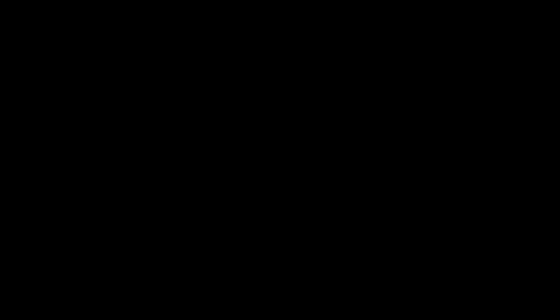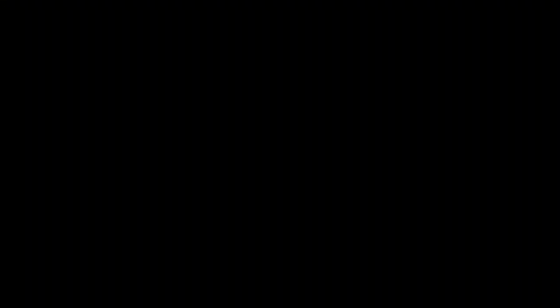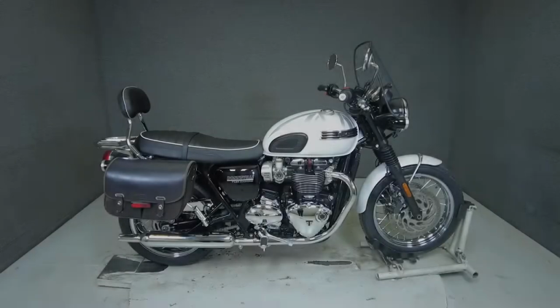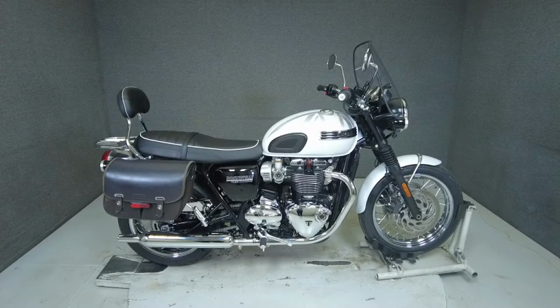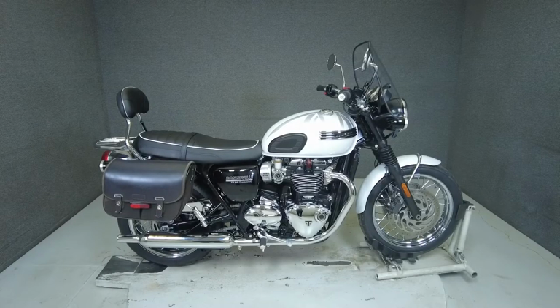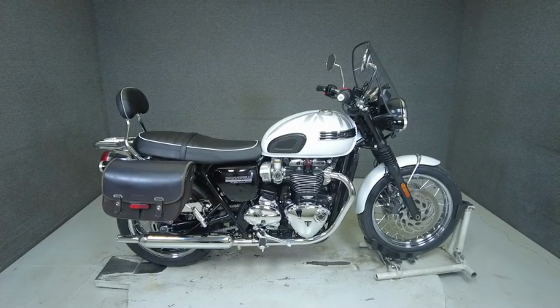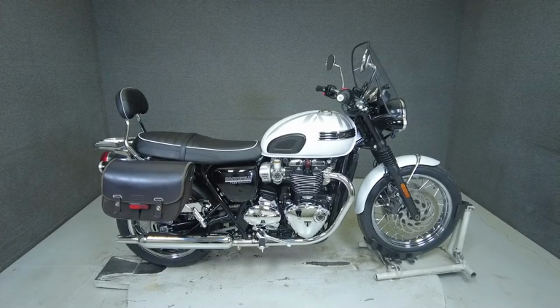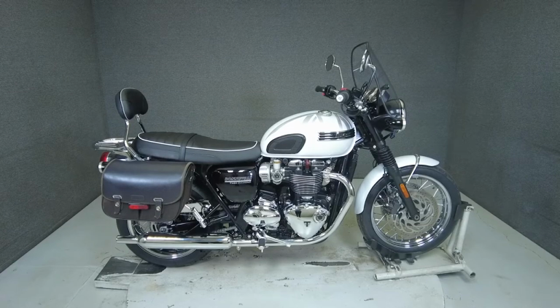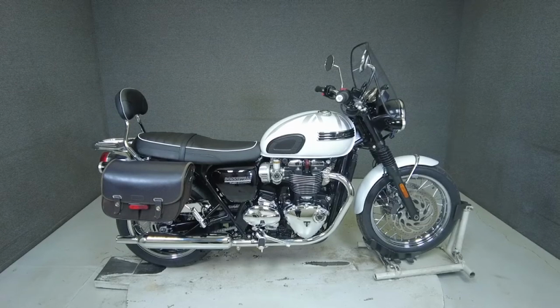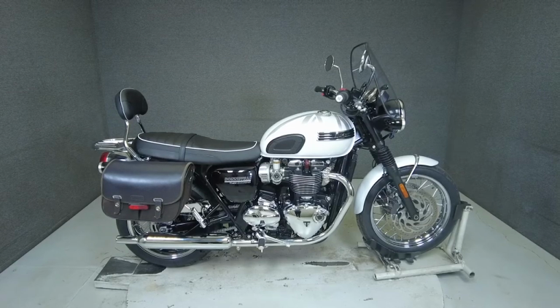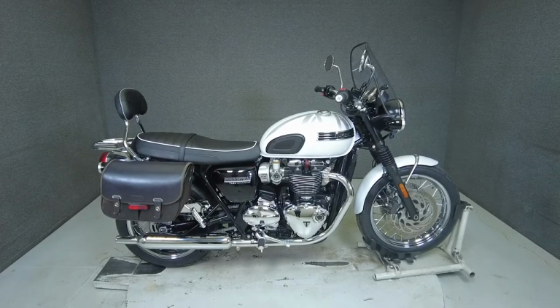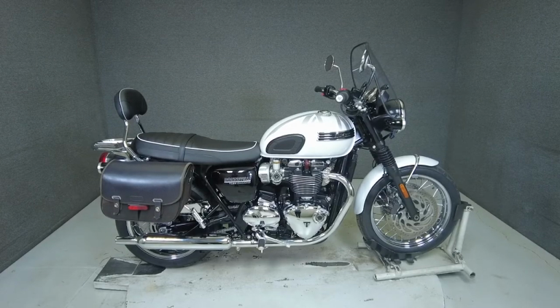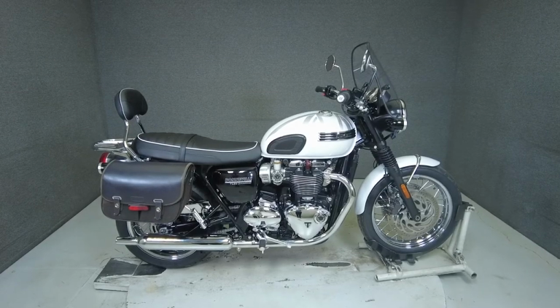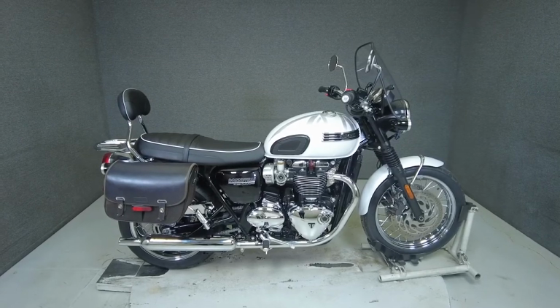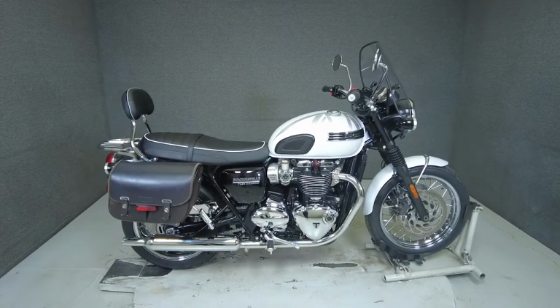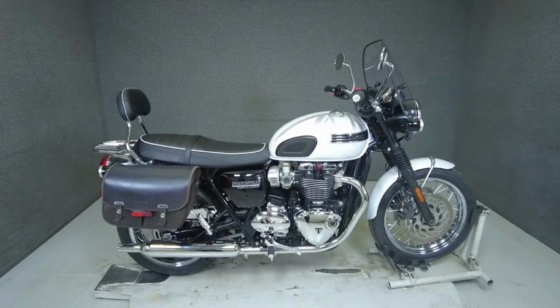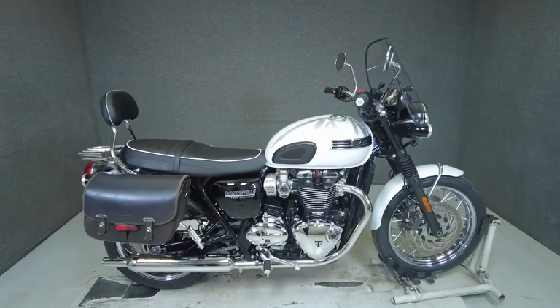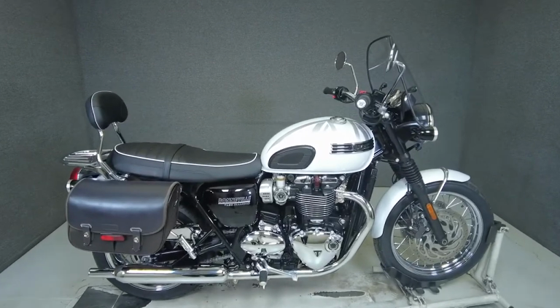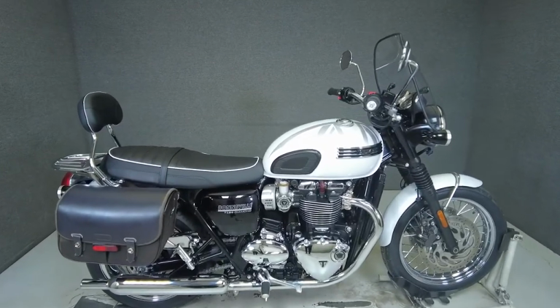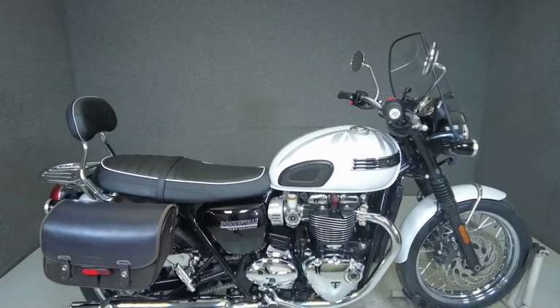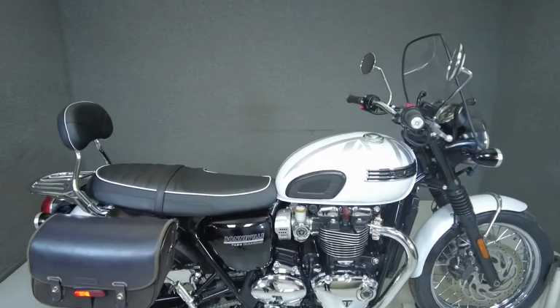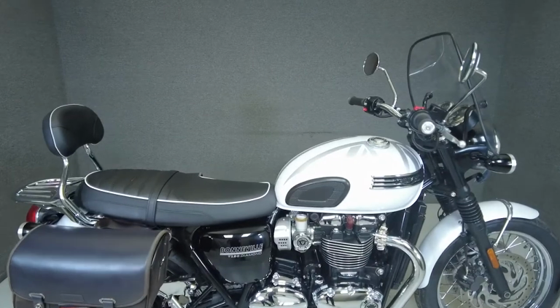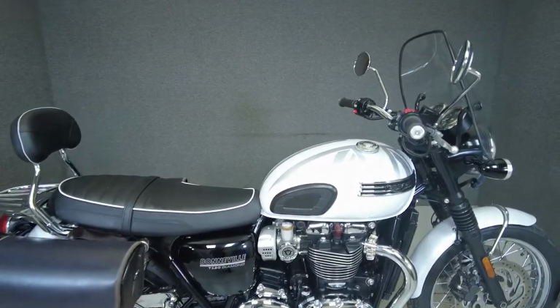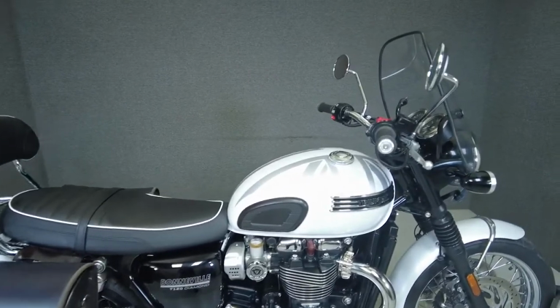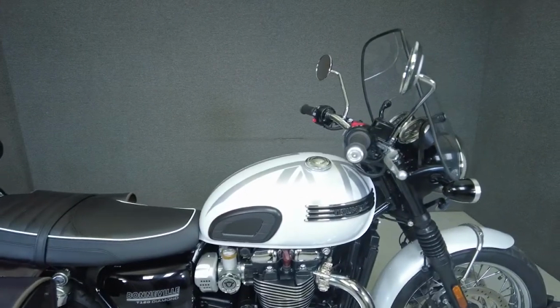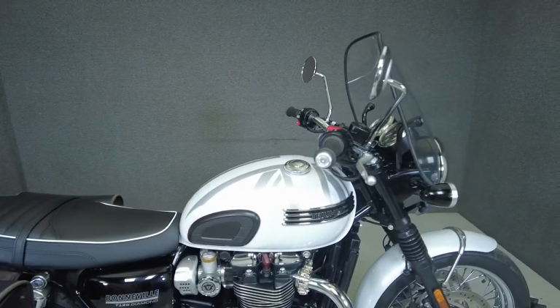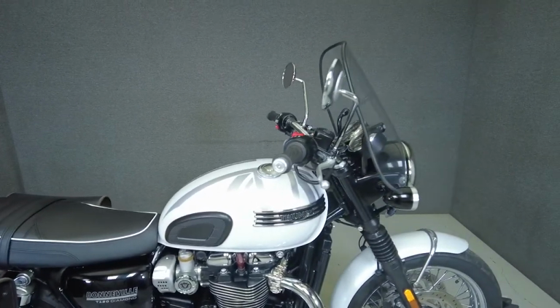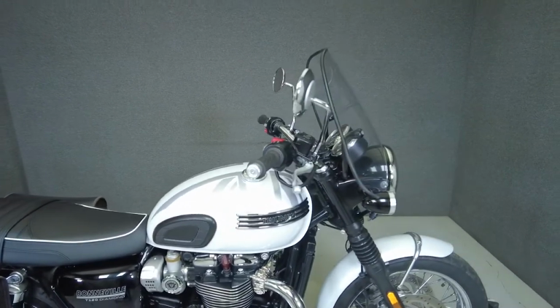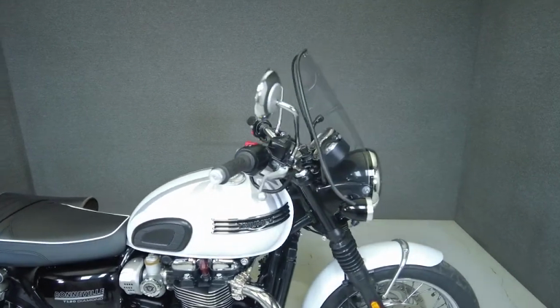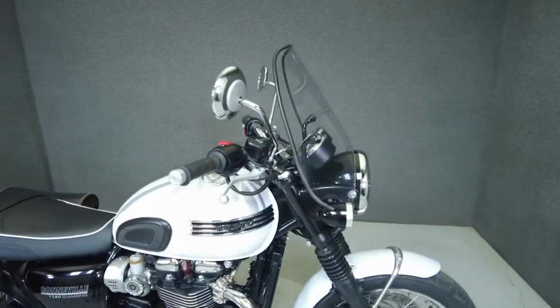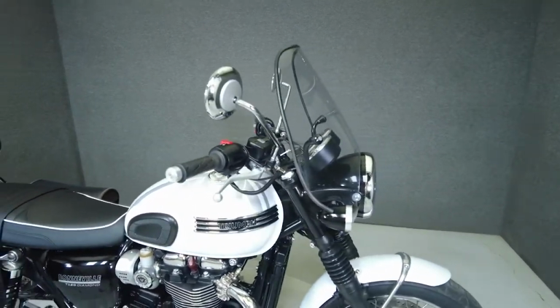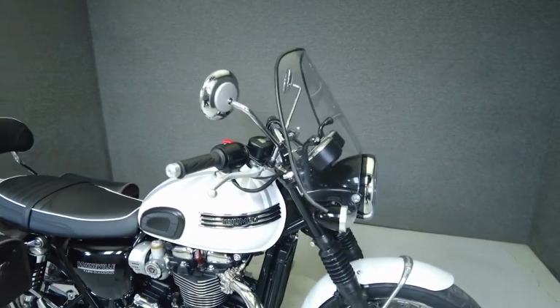Hey everyone, this is Keegan from National Power Sports. This 2020 Triumph Bonneville T120 Diamond with only 47 miles passes the New Hampshire State inspection and runs well.